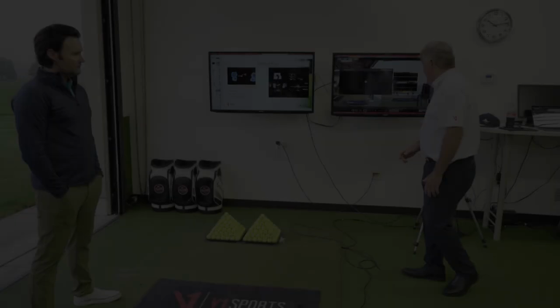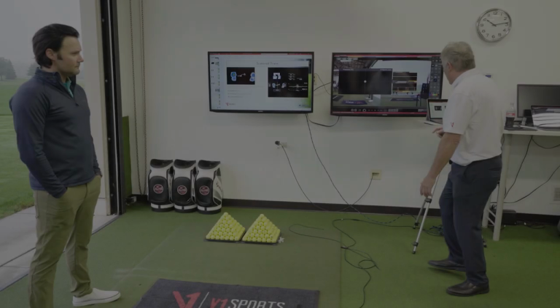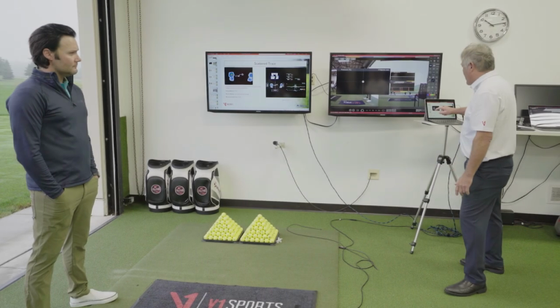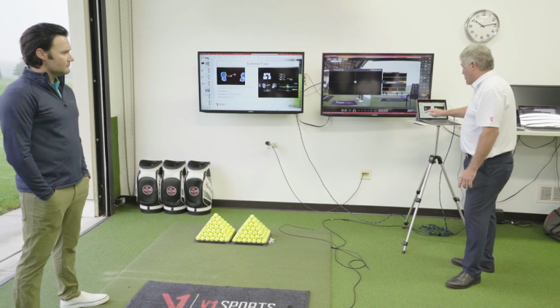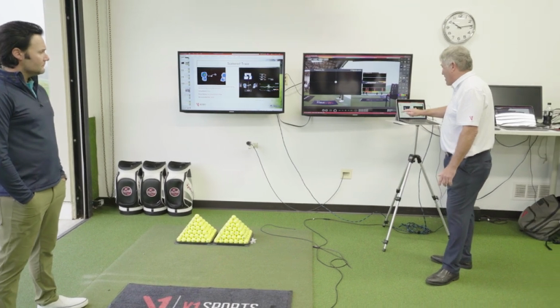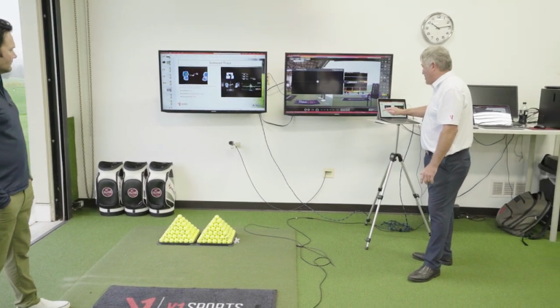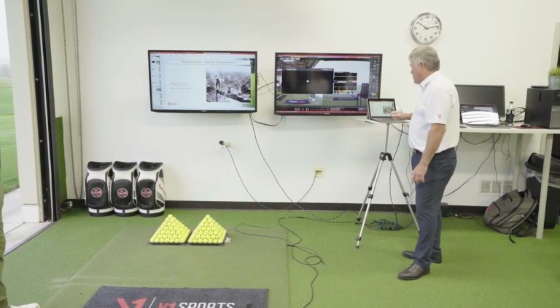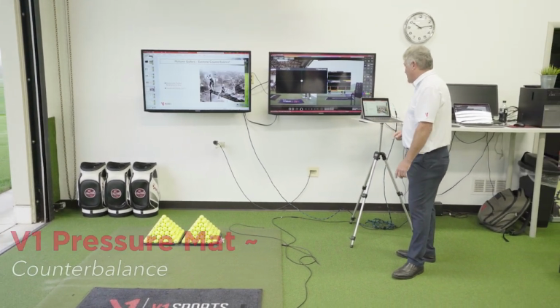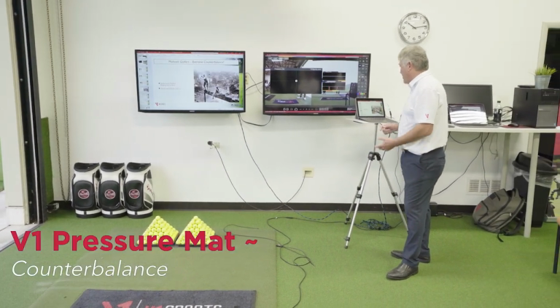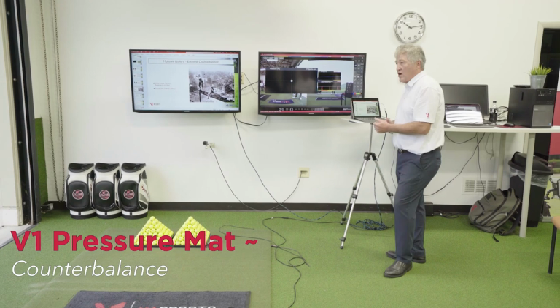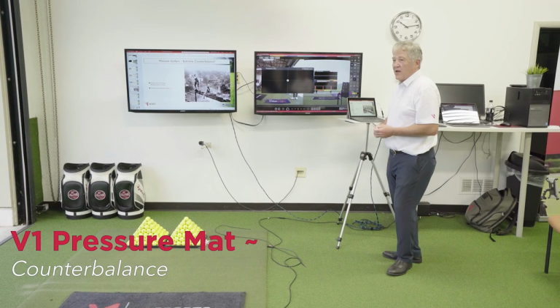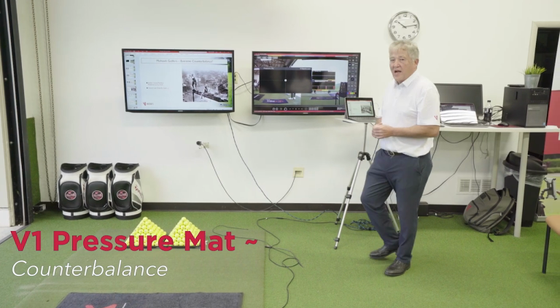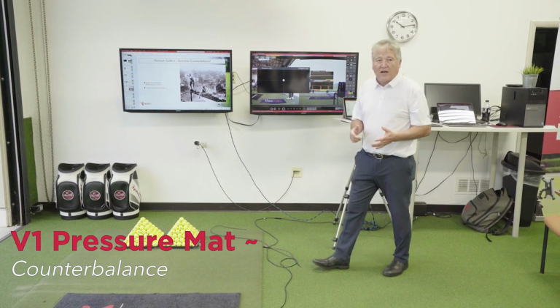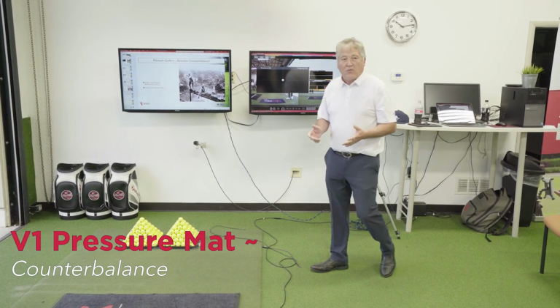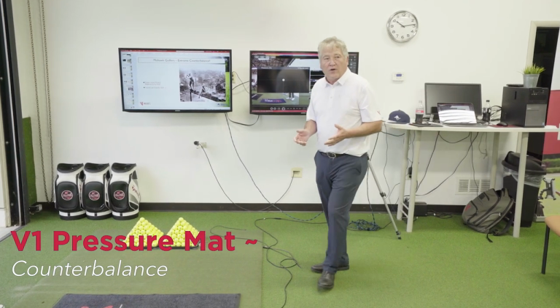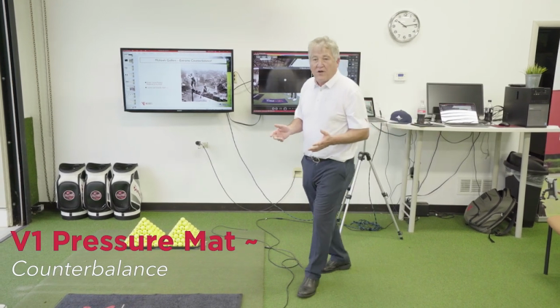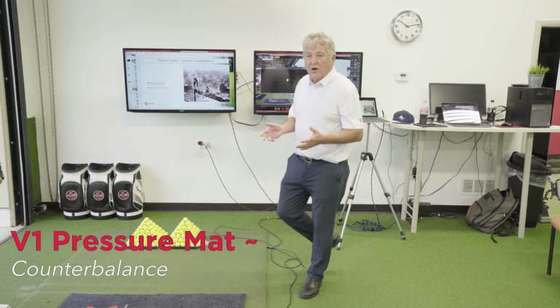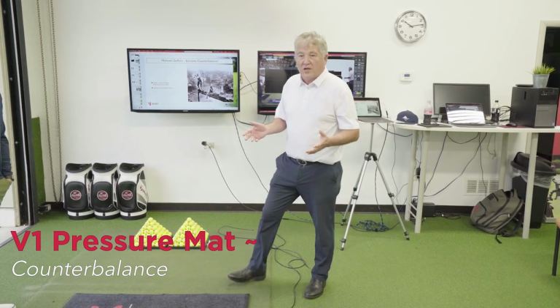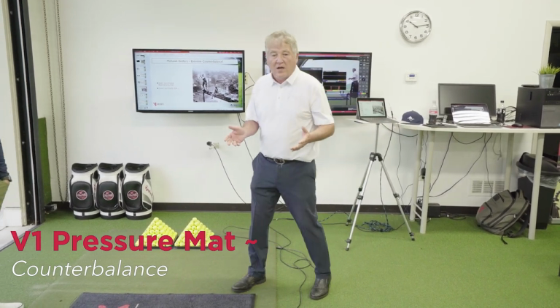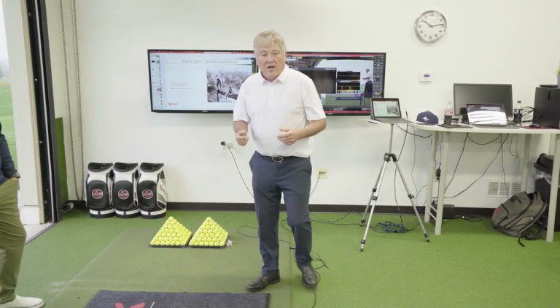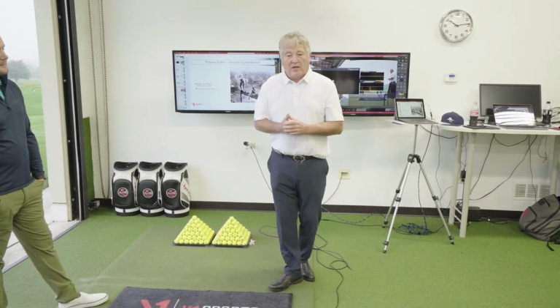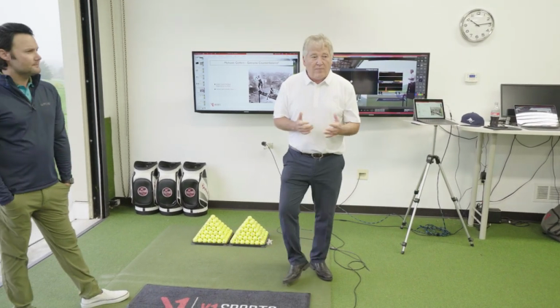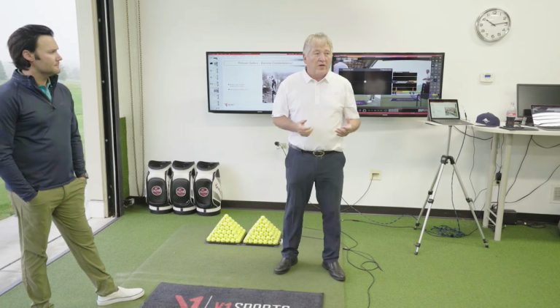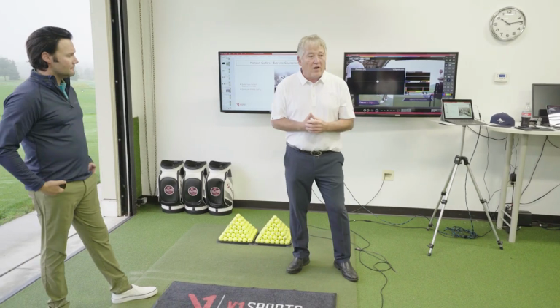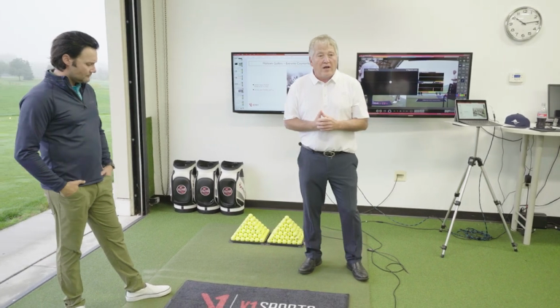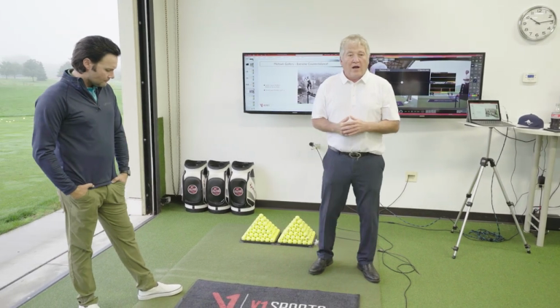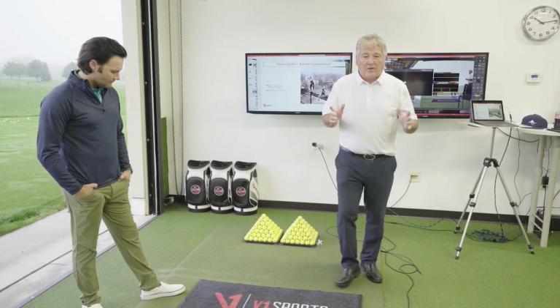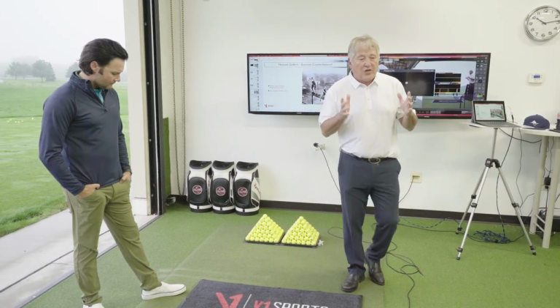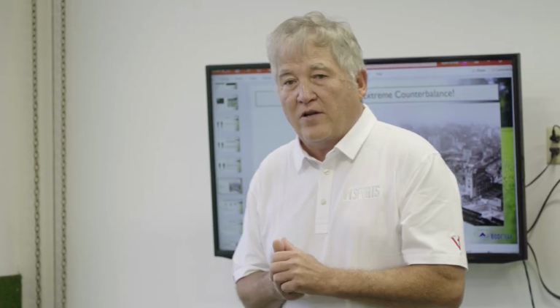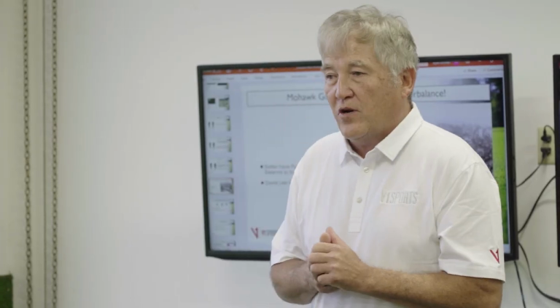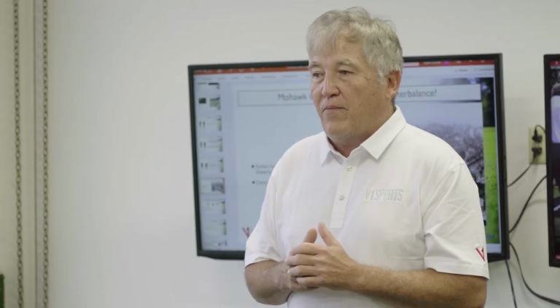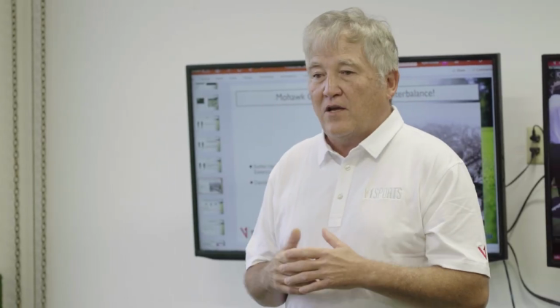I have to introduce a notion right now, and this notion is called counterbalance. A guy named David Lee wrote a book called Gravity Golf from Arkansas — it's a great book, you can get it online. One chapter in there talks about counterbalance.